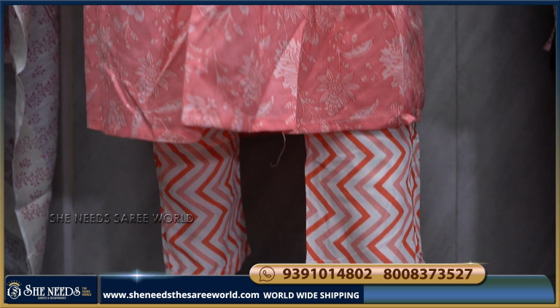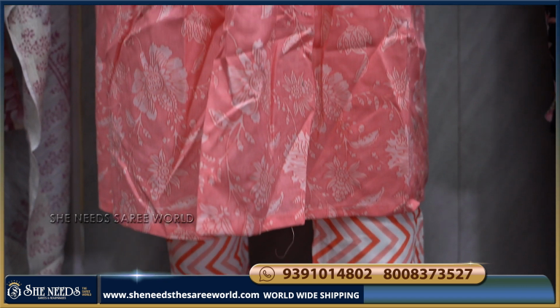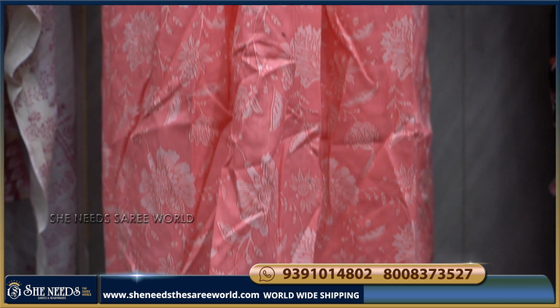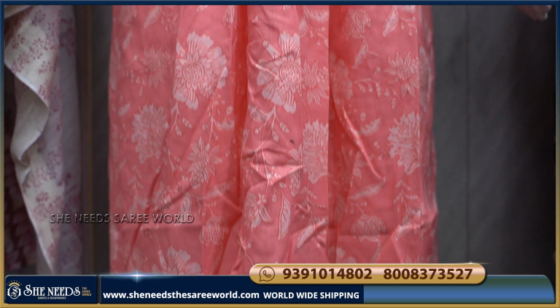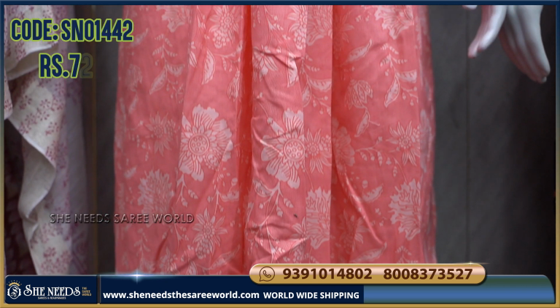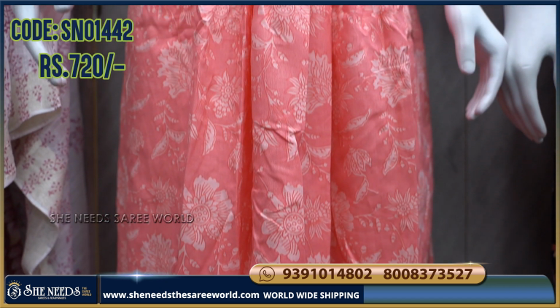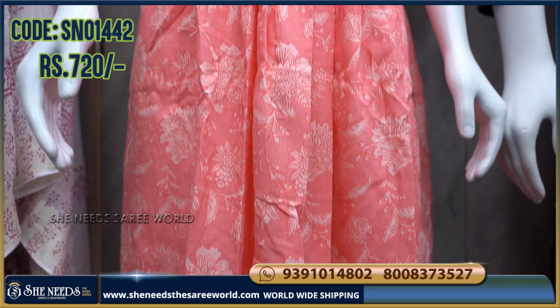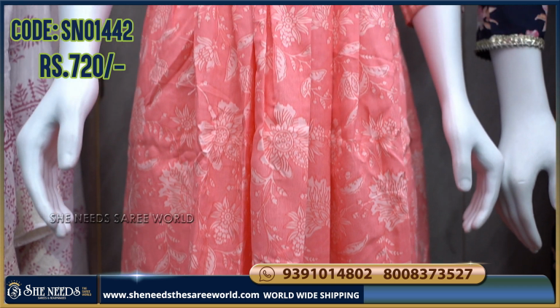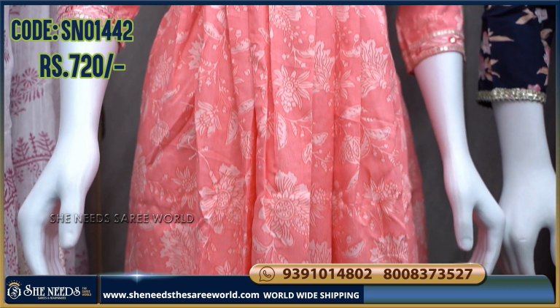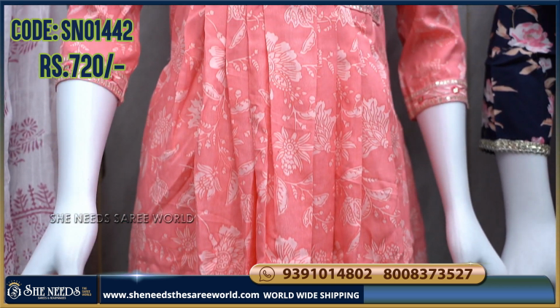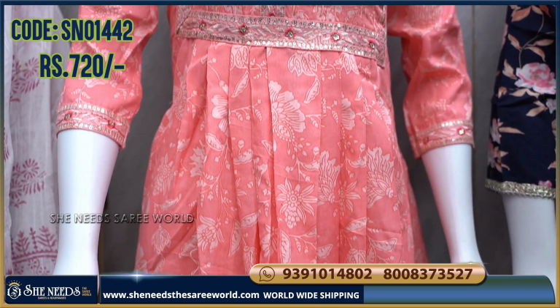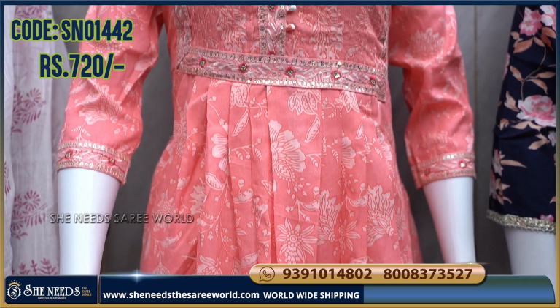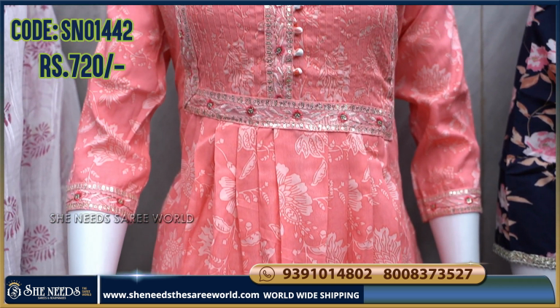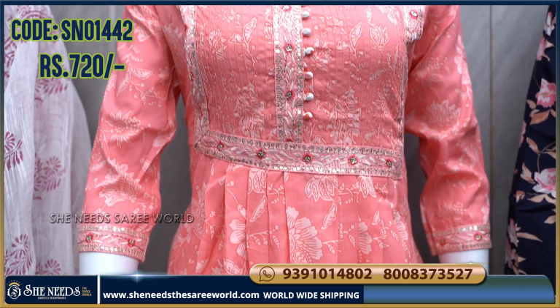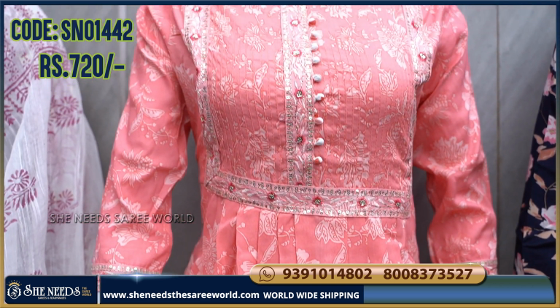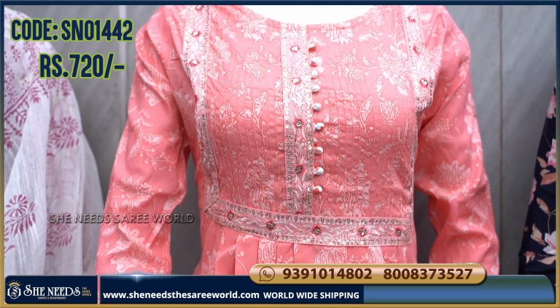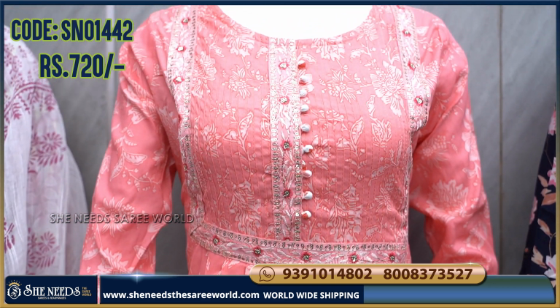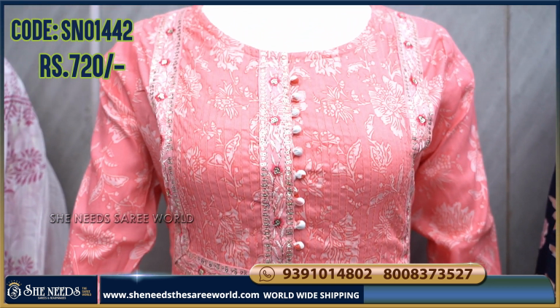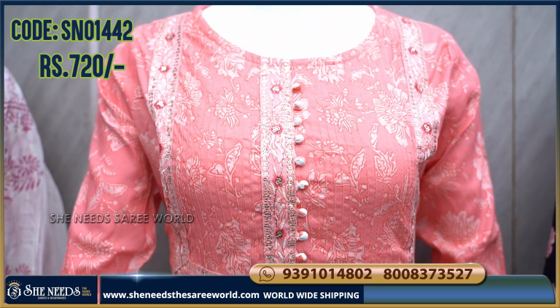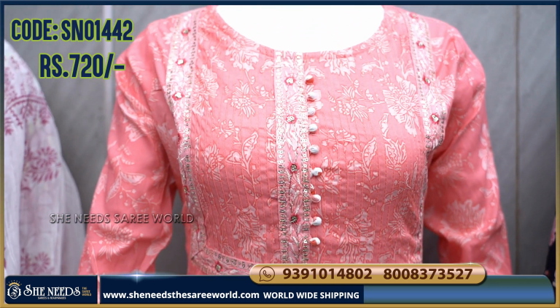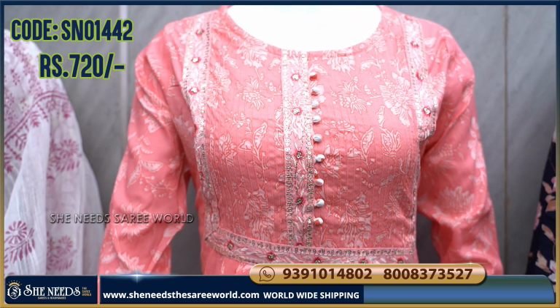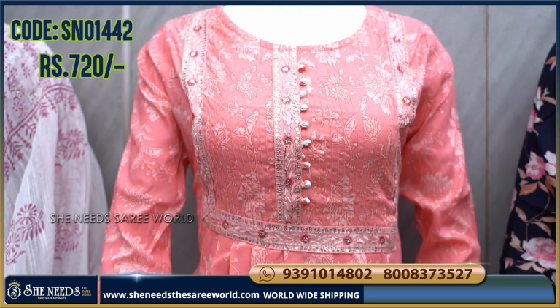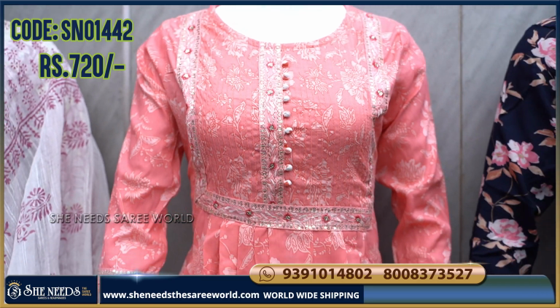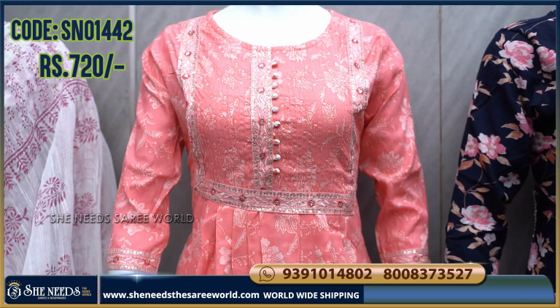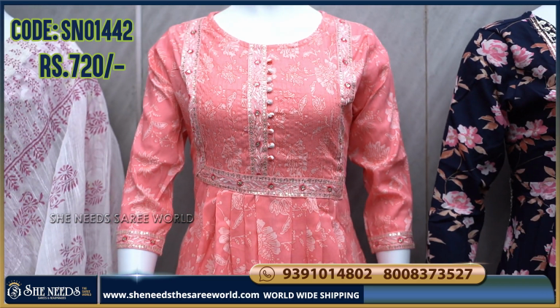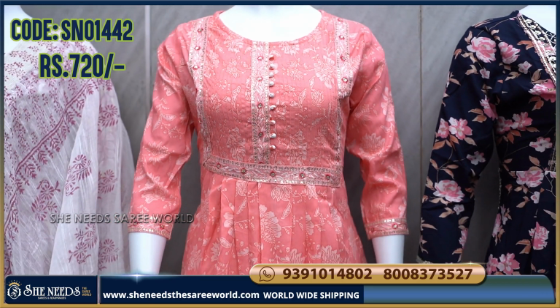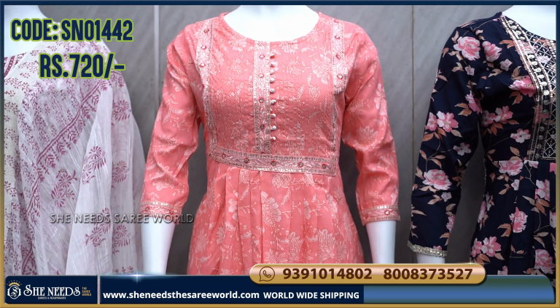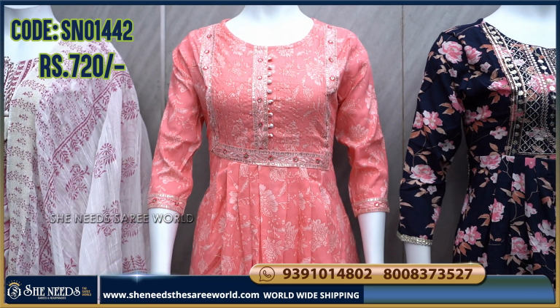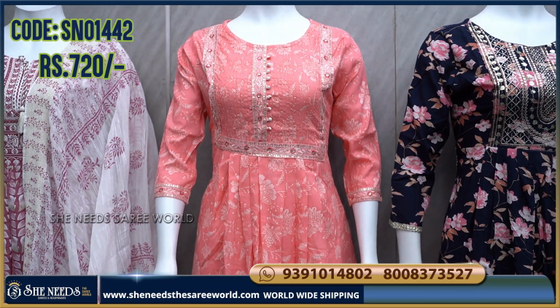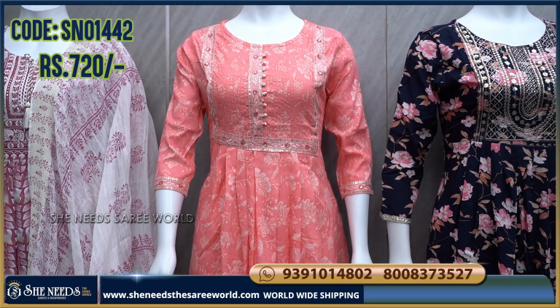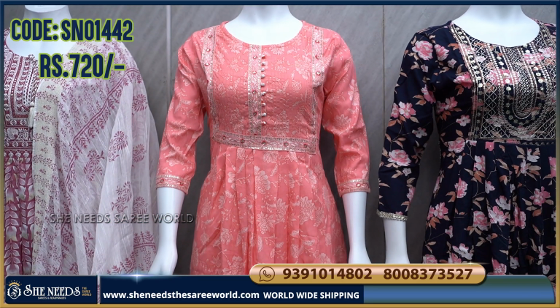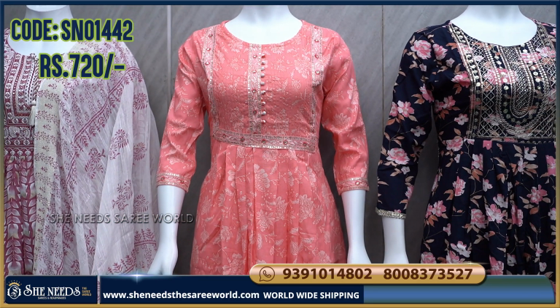The cost of this design is ₹720. Available in M, Large, XL, and XXL — 4 sizes.